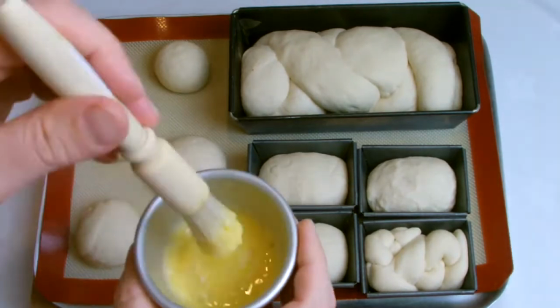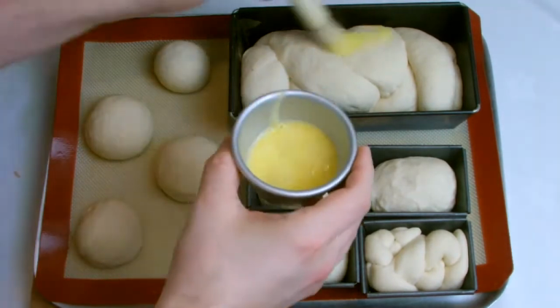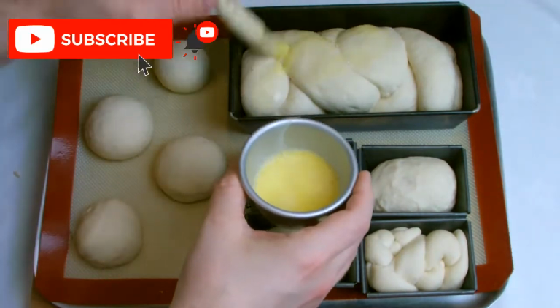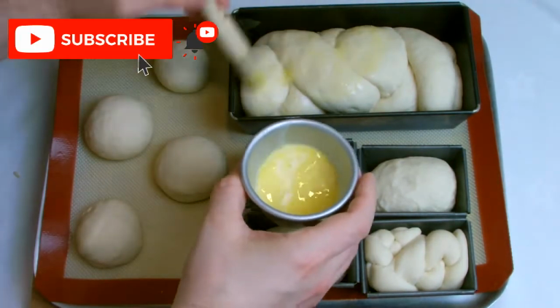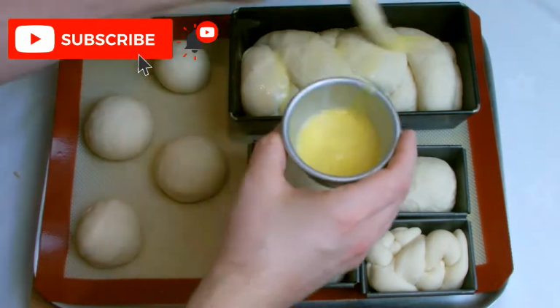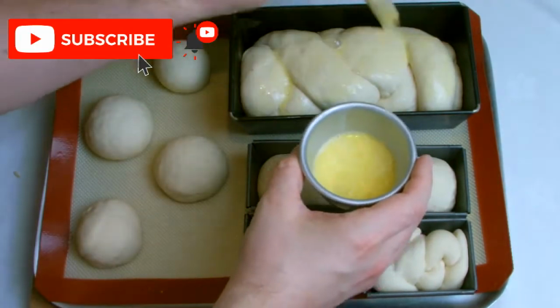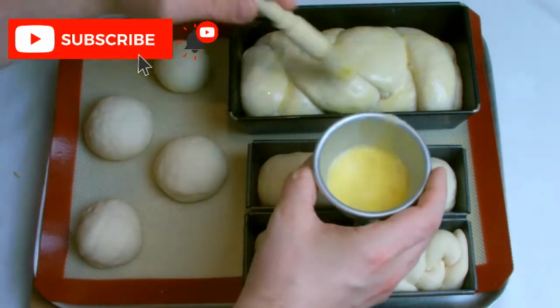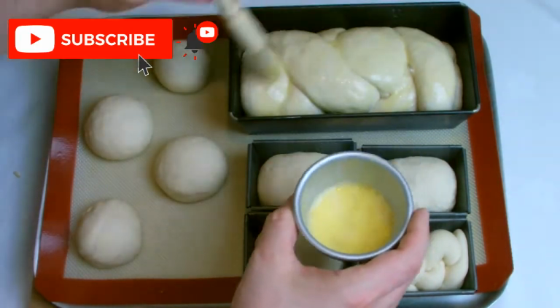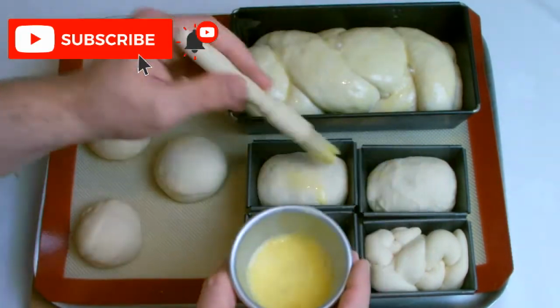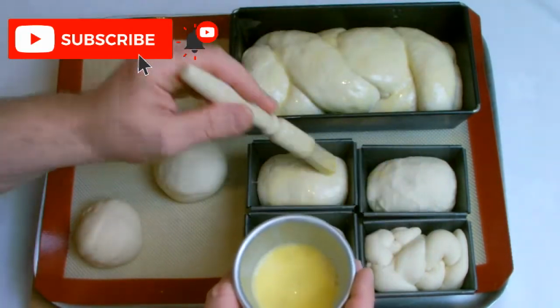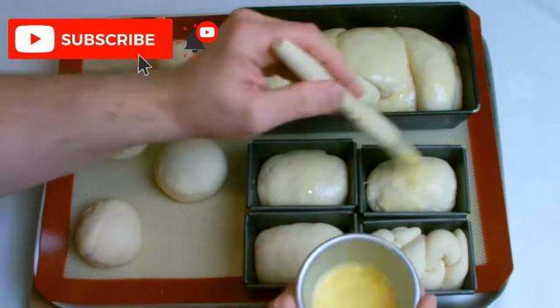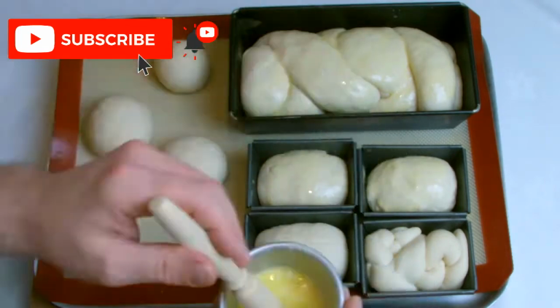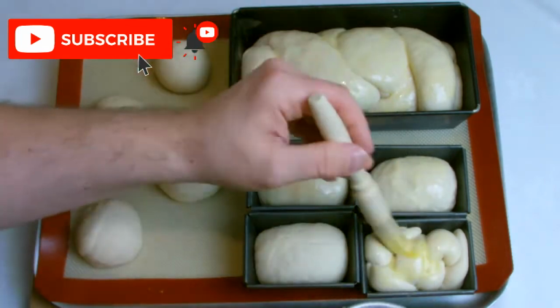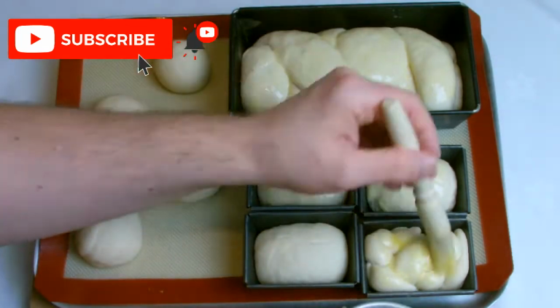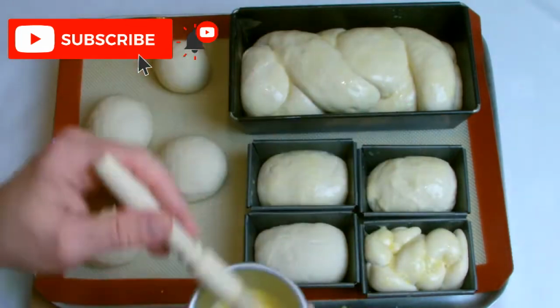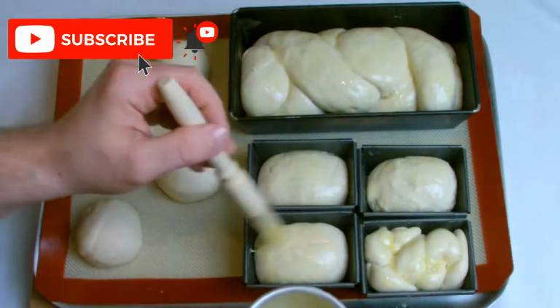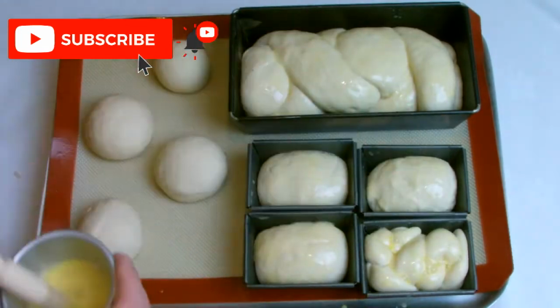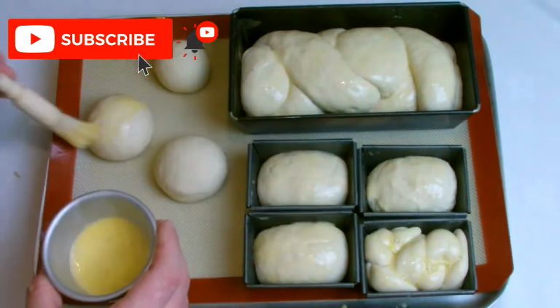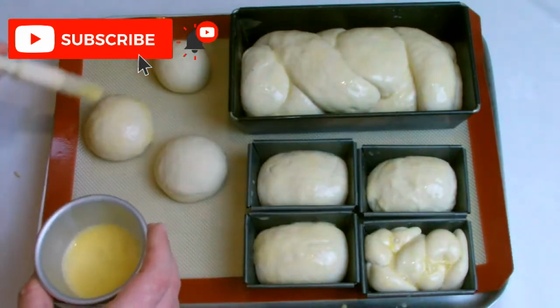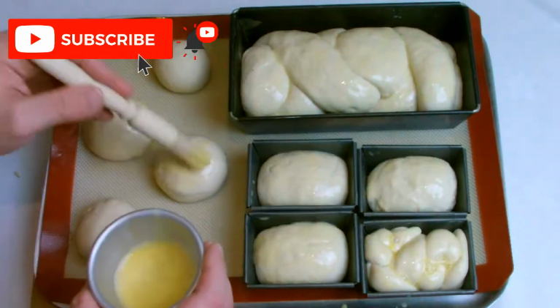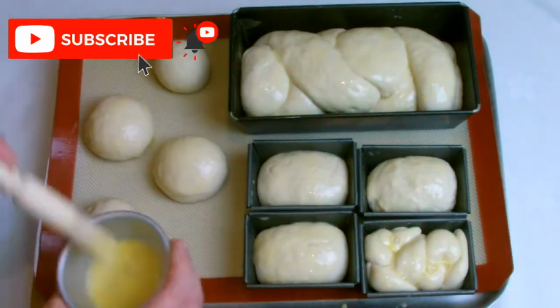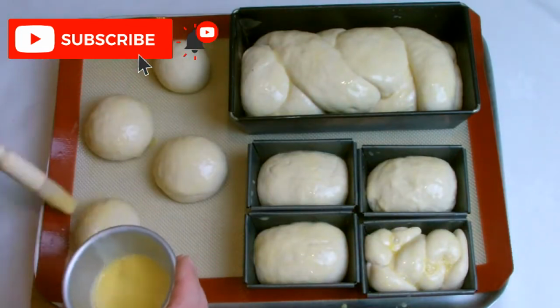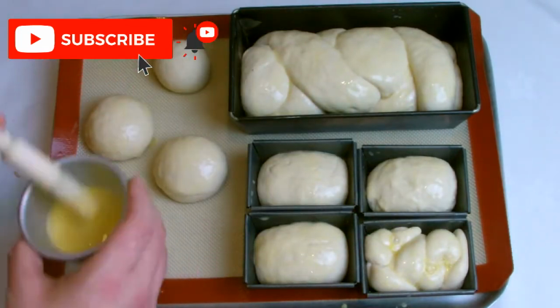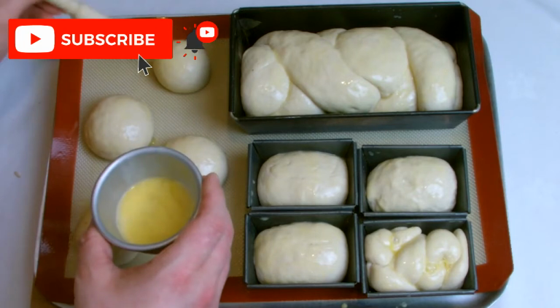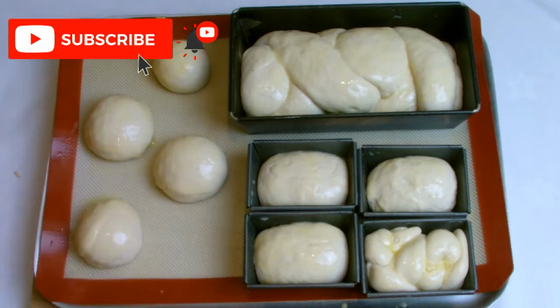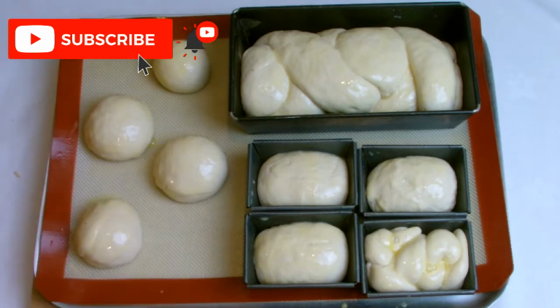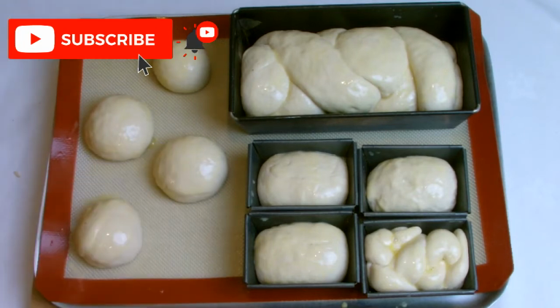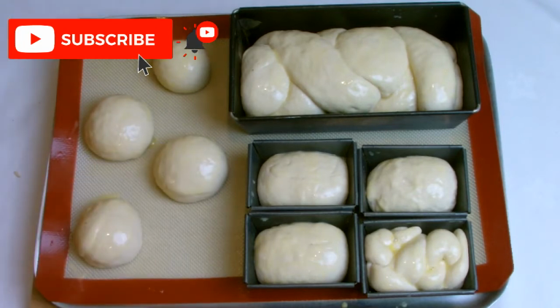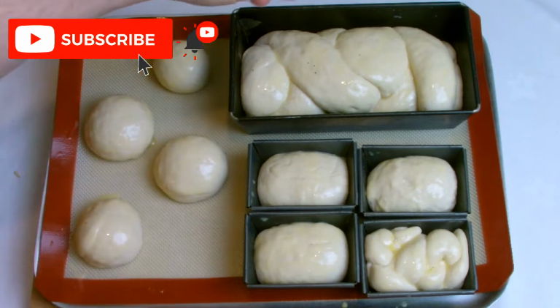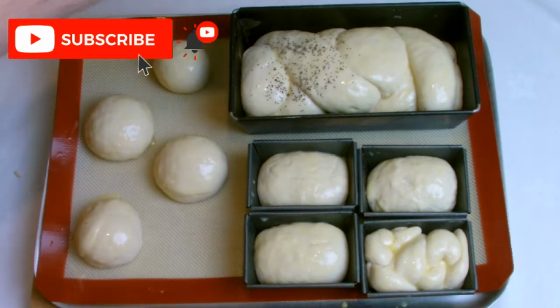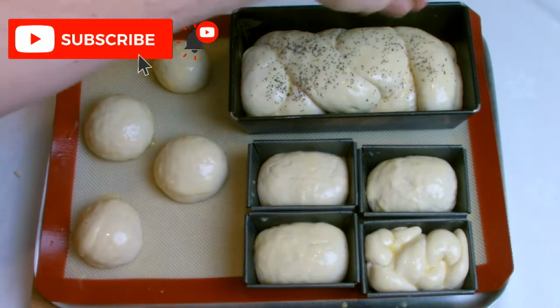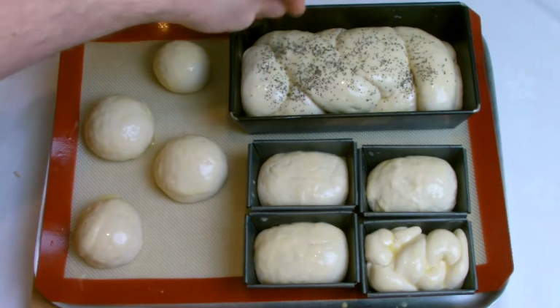Allow your bread to prove roughly one-third in size, and then if you desire, you can egg wash it and put some extra garnish on it. Here I've added poppy seeds — you could add sesame seeds, or if you didn't want to do that, you could just sprinkle some flour over the top.